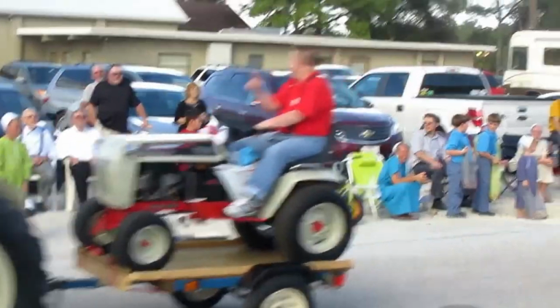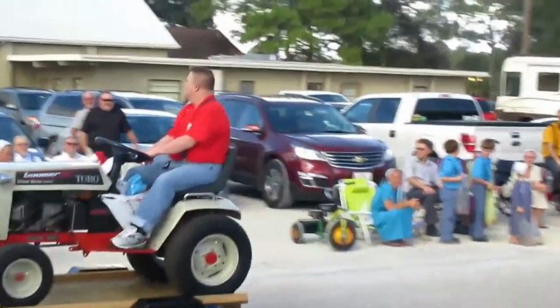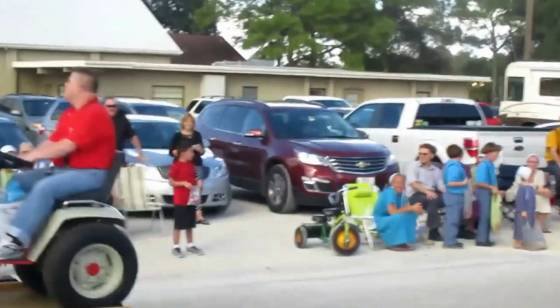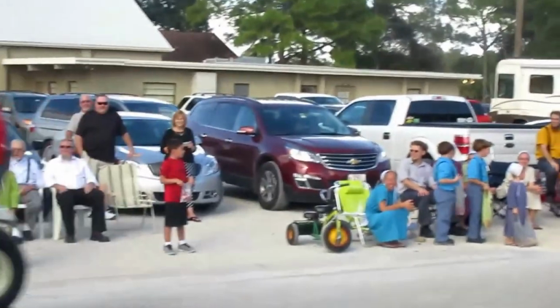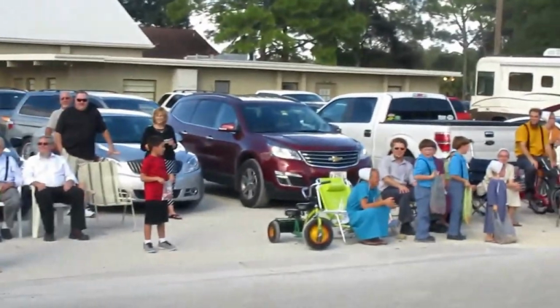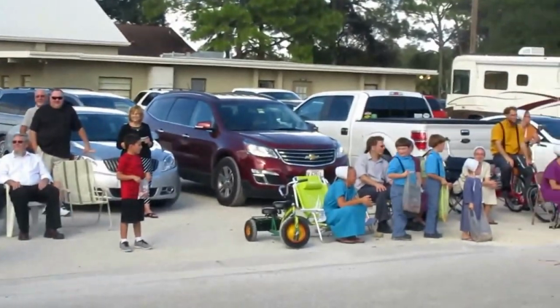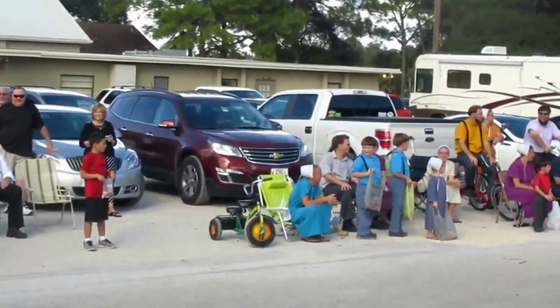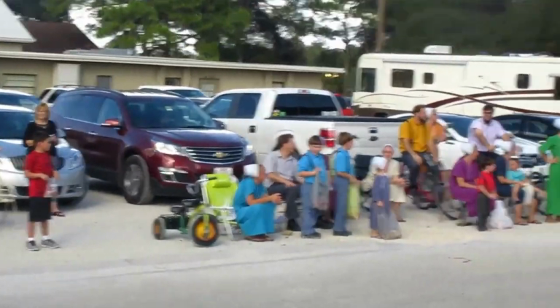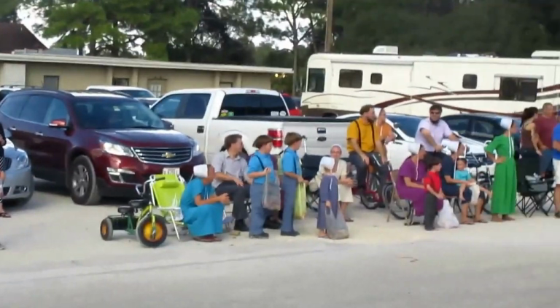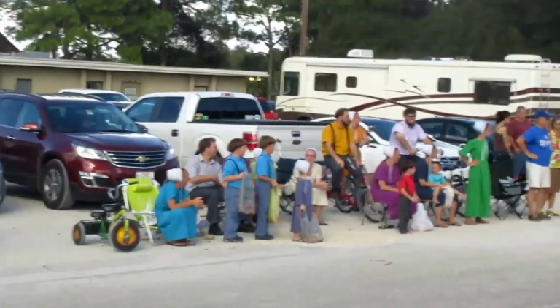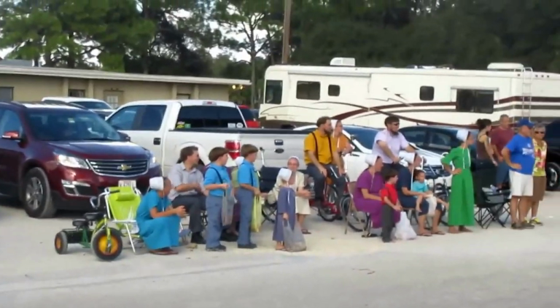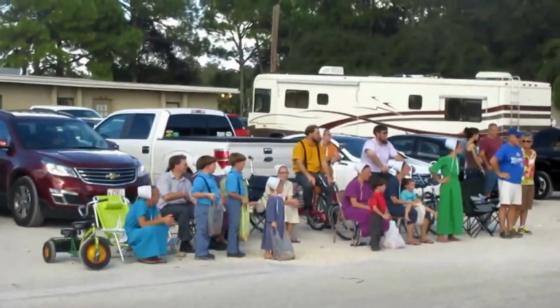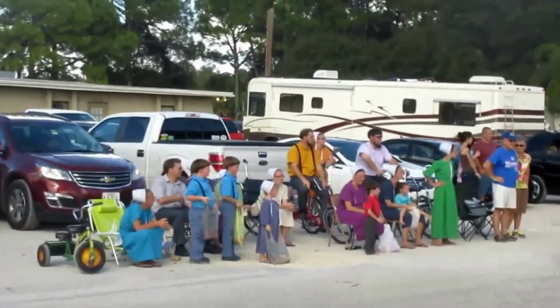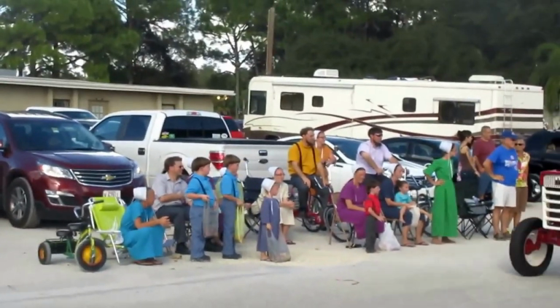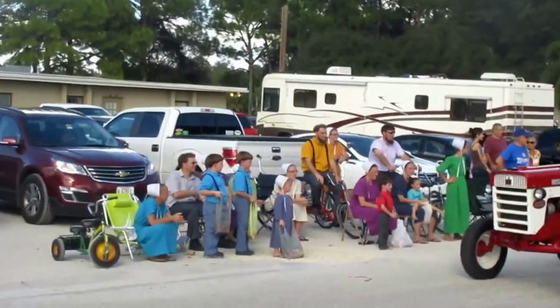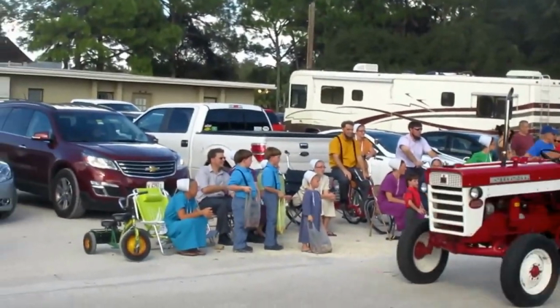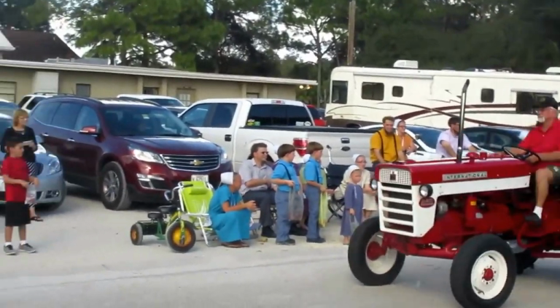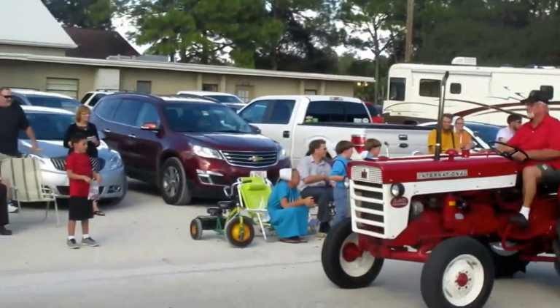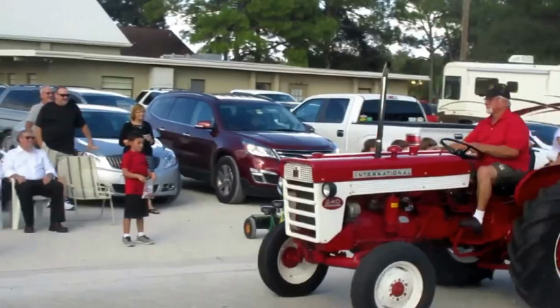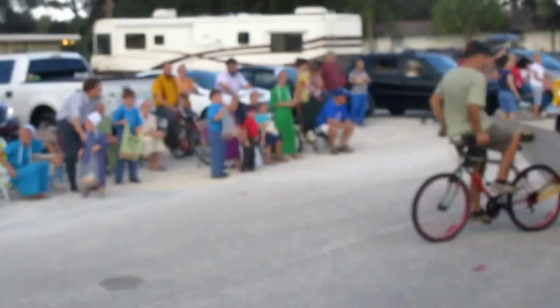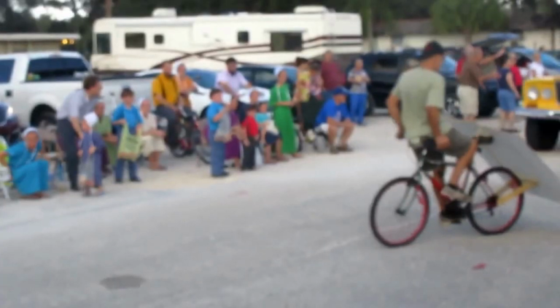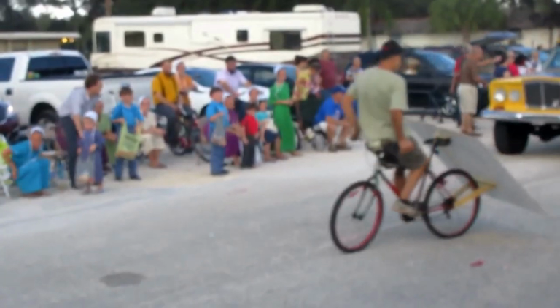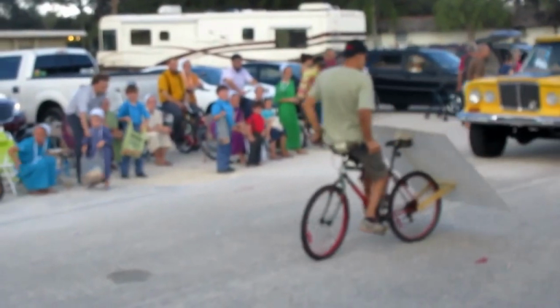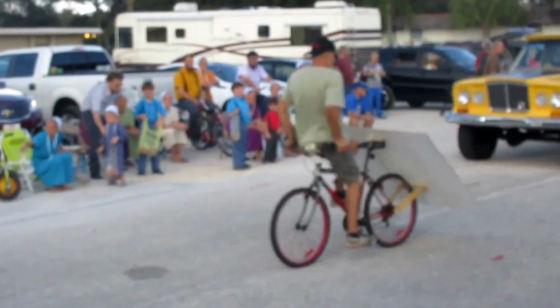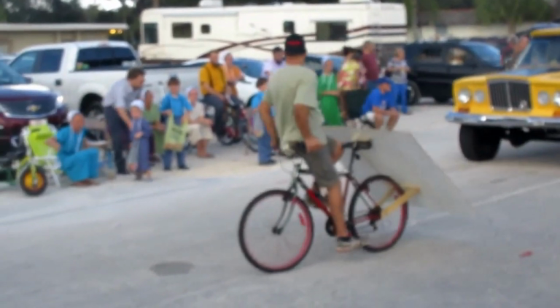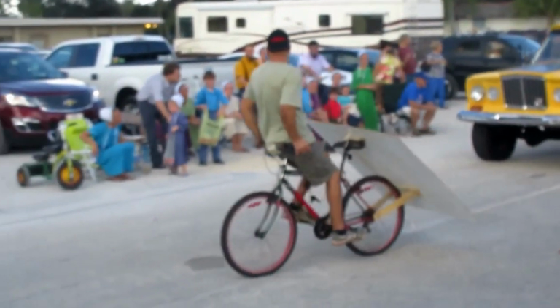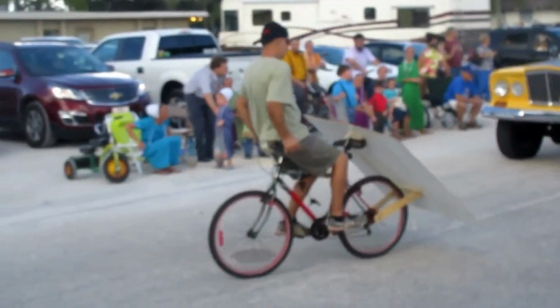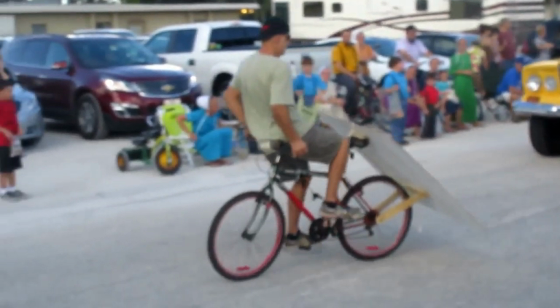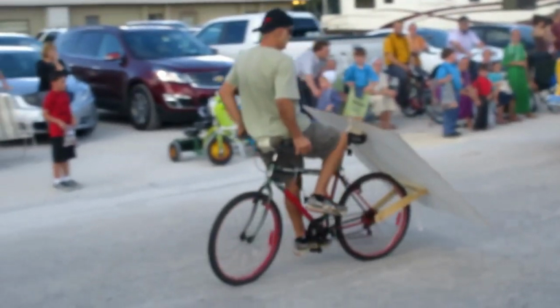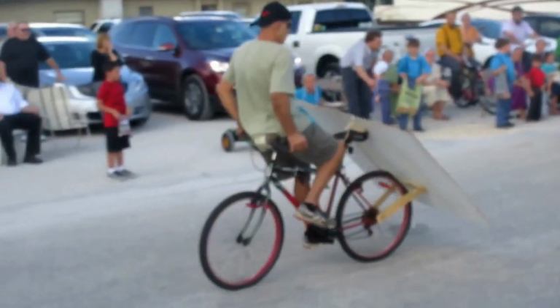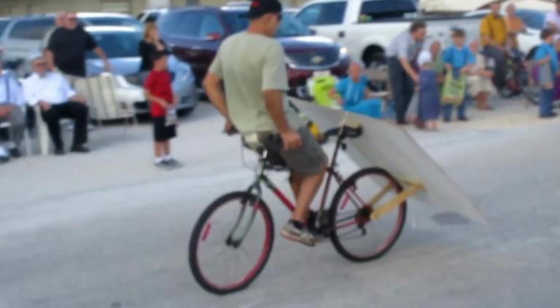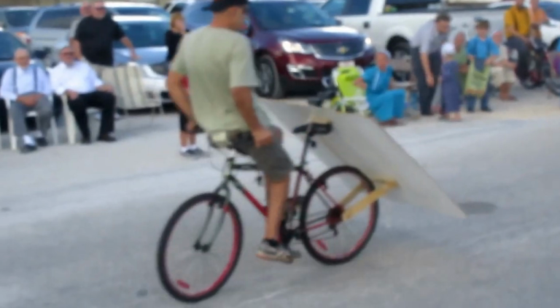Tractors are big business here in Pinecraft. Here's an International. This guy's riding his bike backwards.